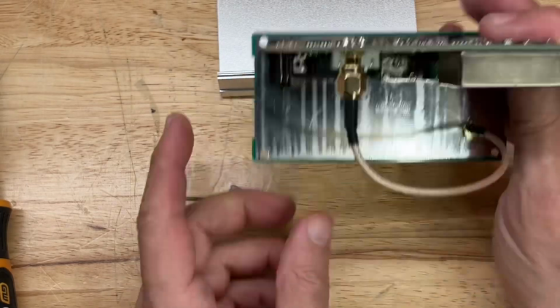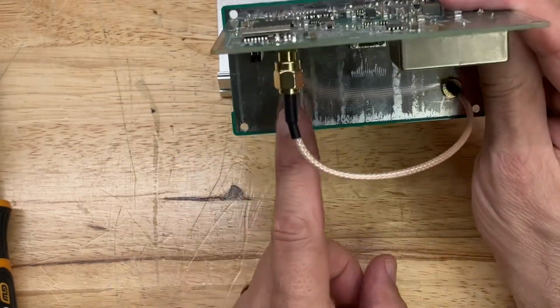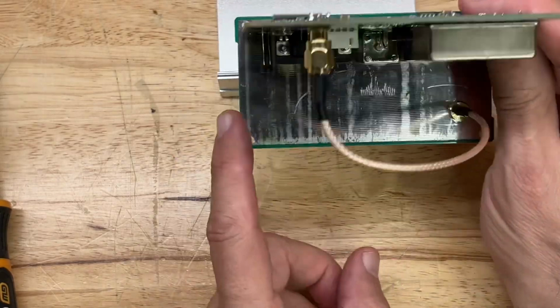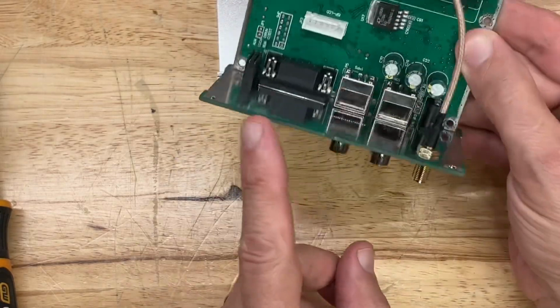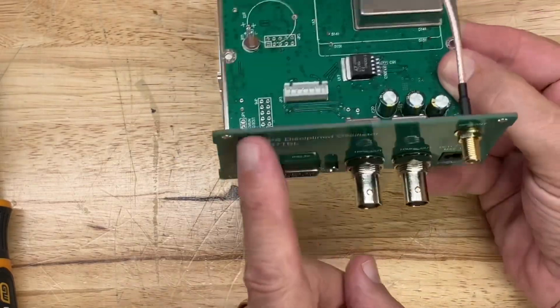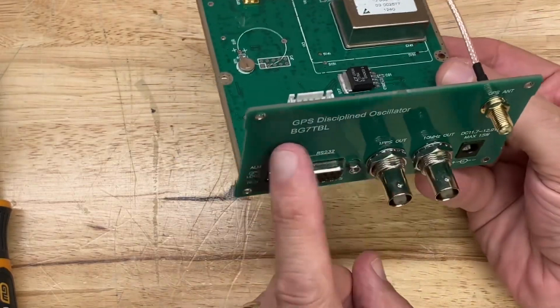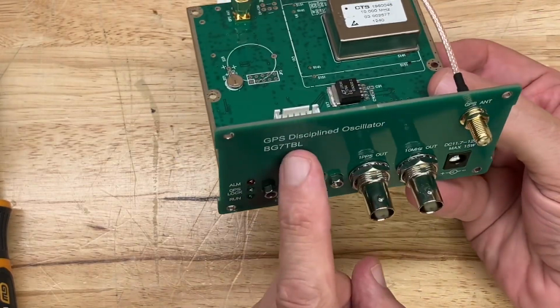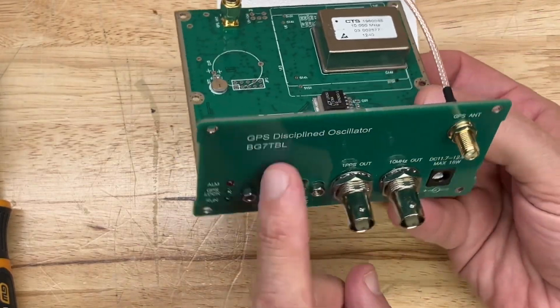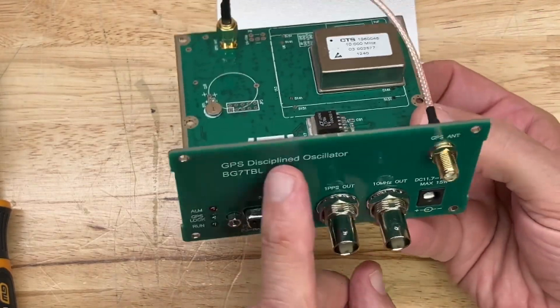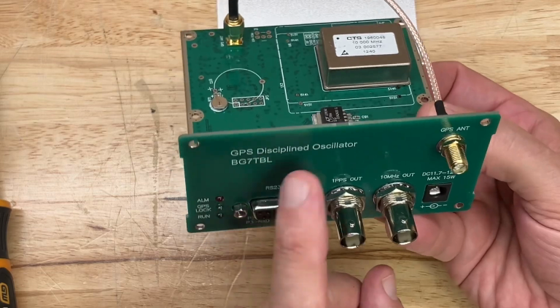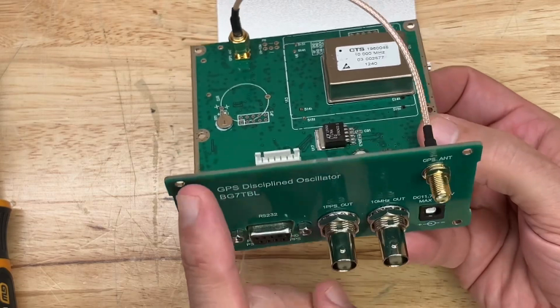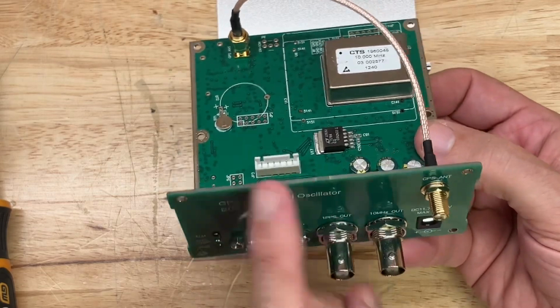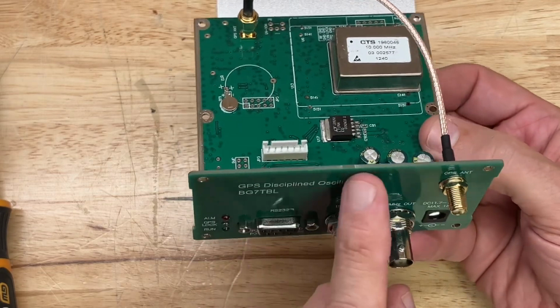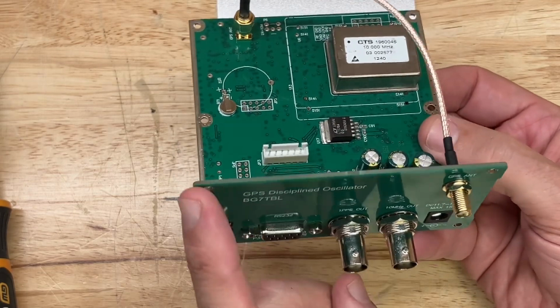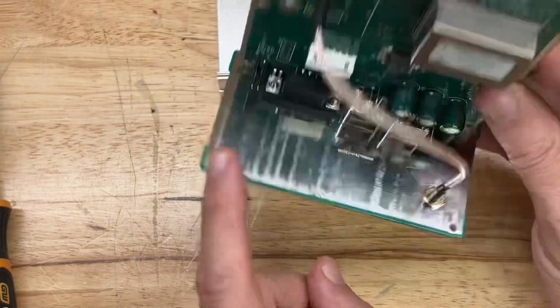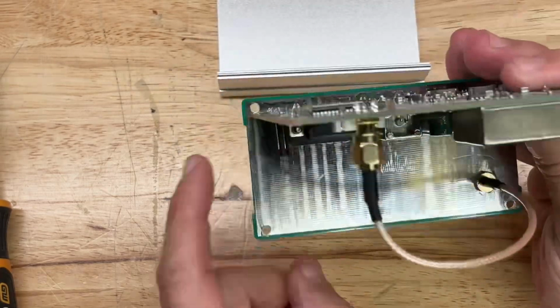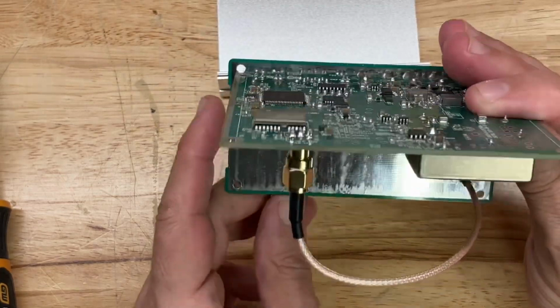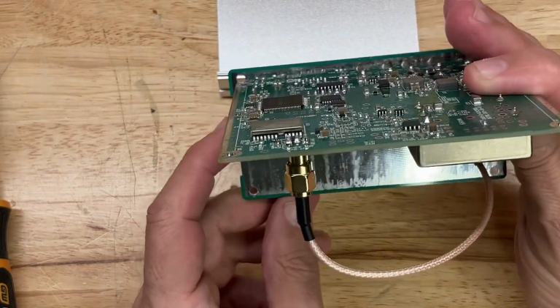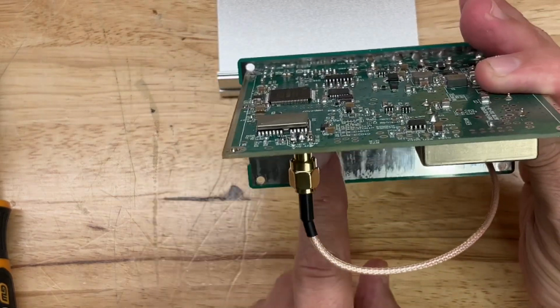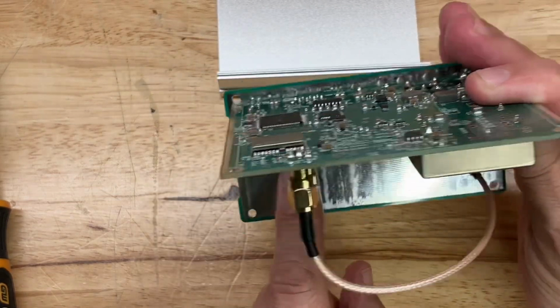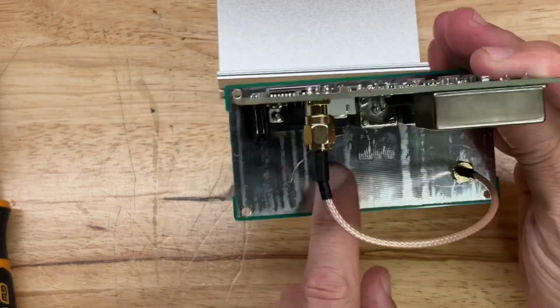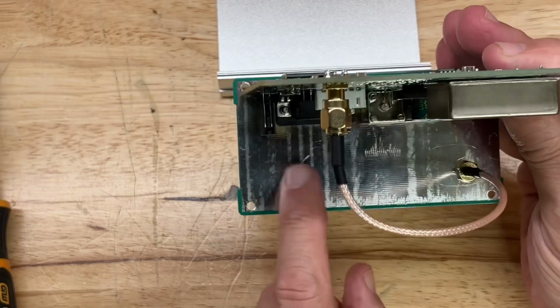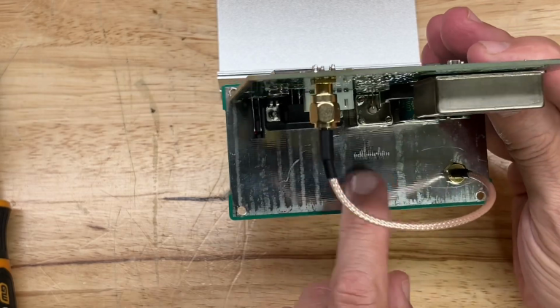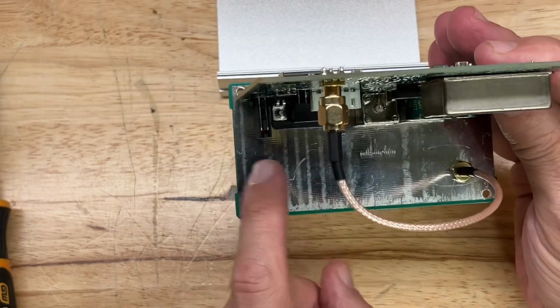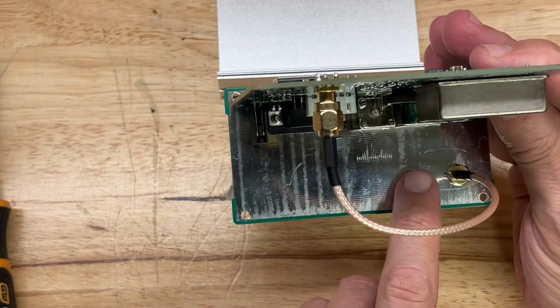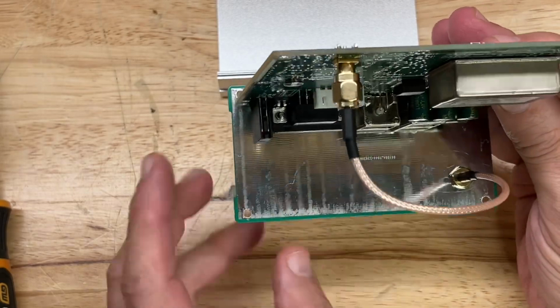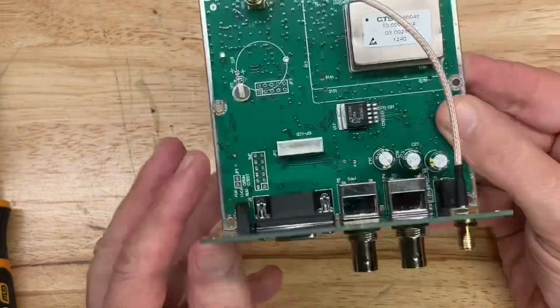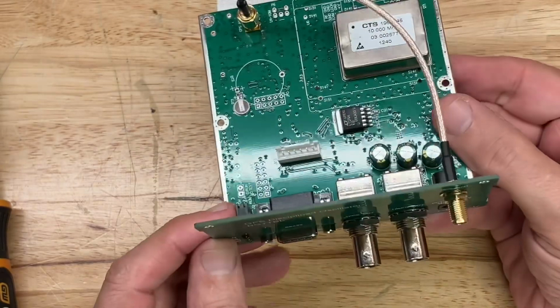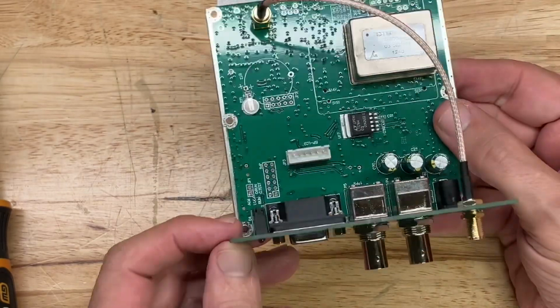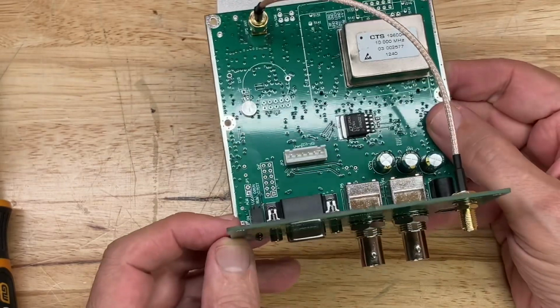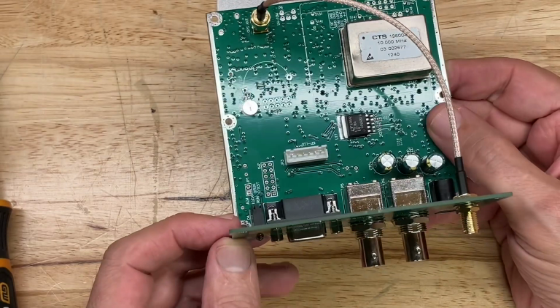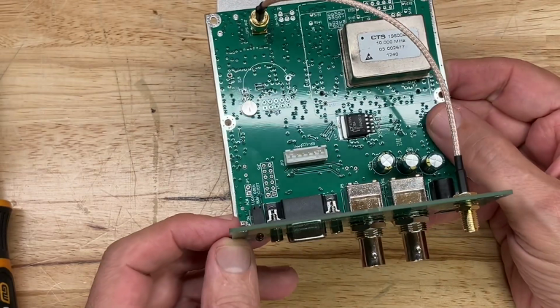The front panel is just a PCB — an FR4 PC board — with a ground plane on the rear panel to provide complete shielding. Very well constructed, I think.